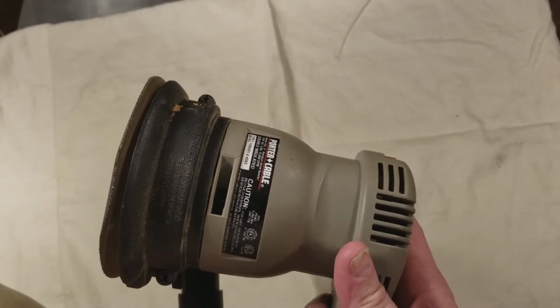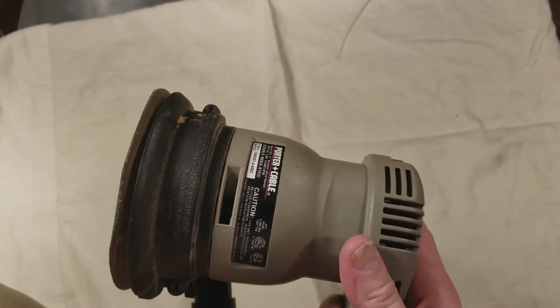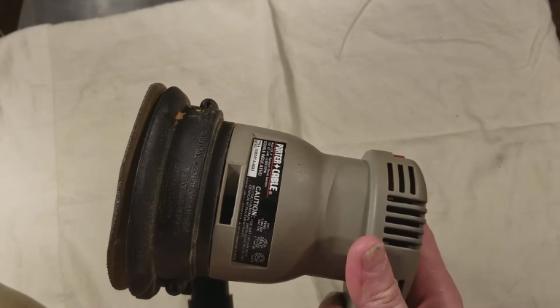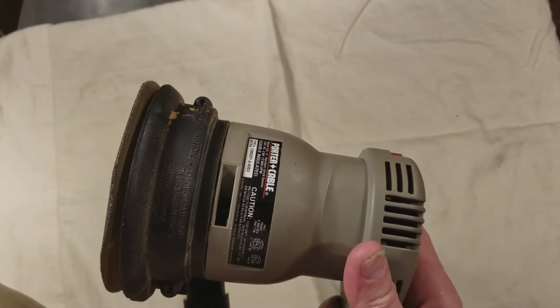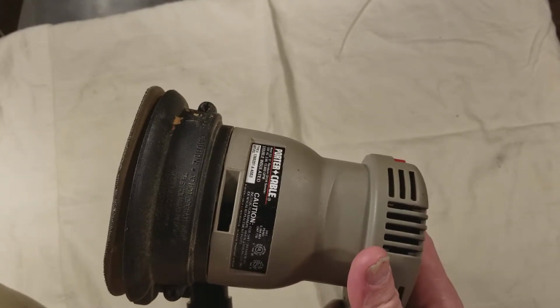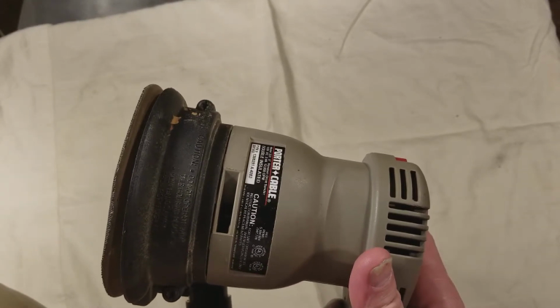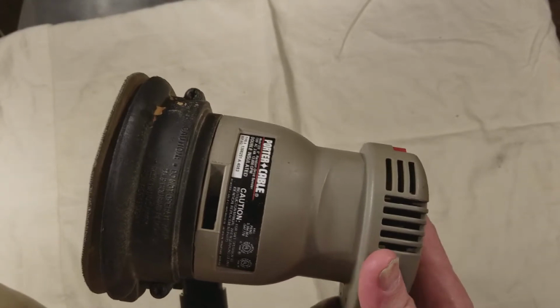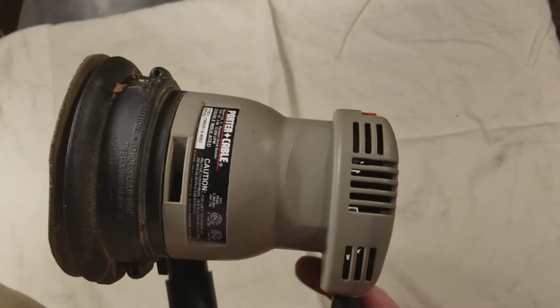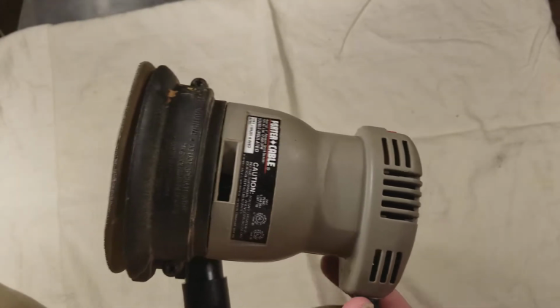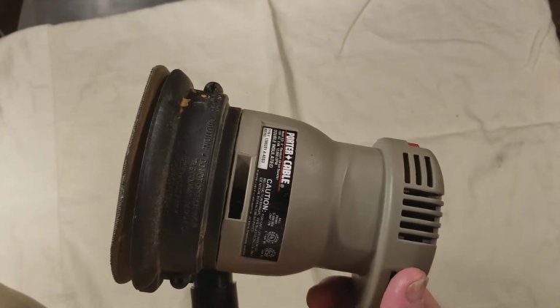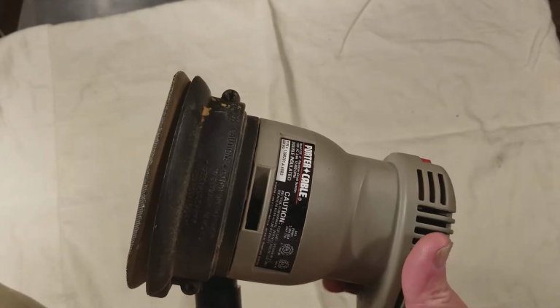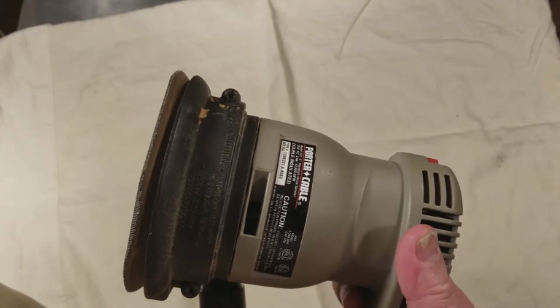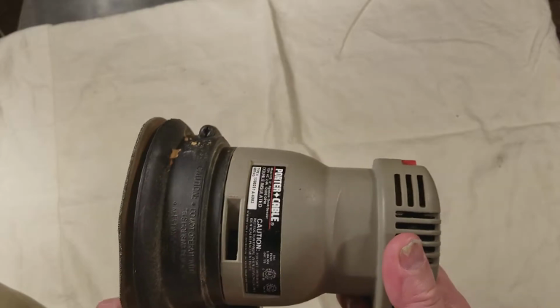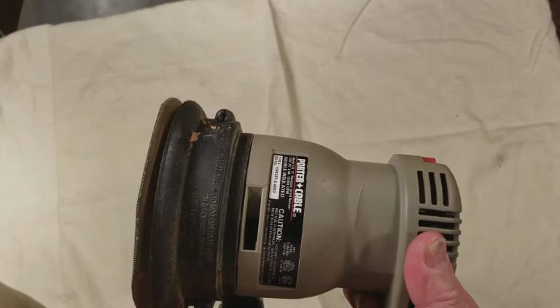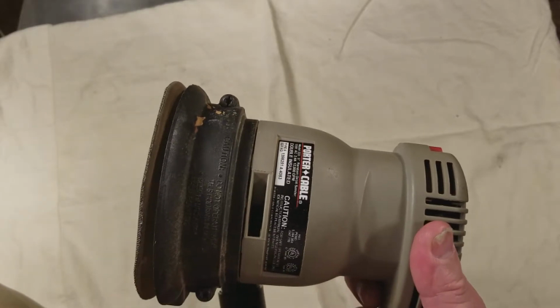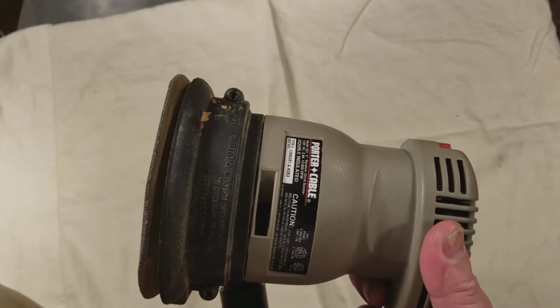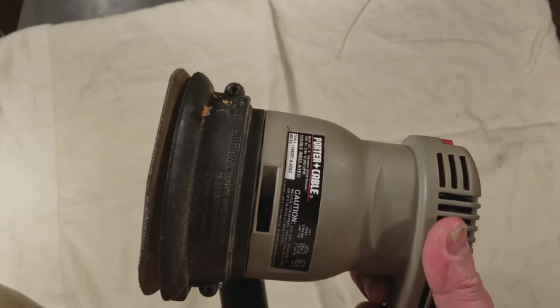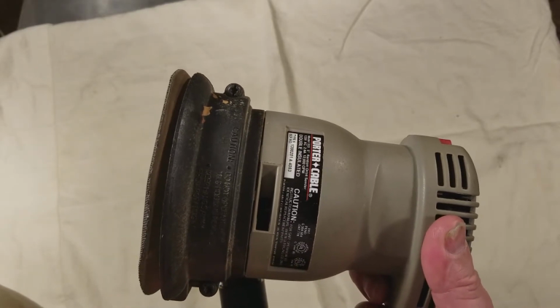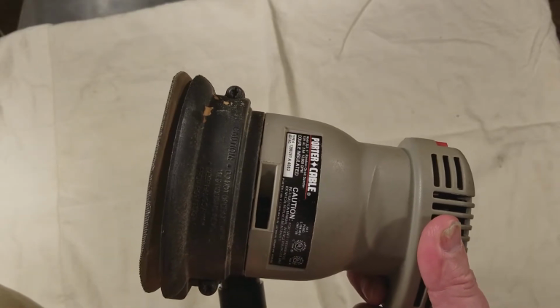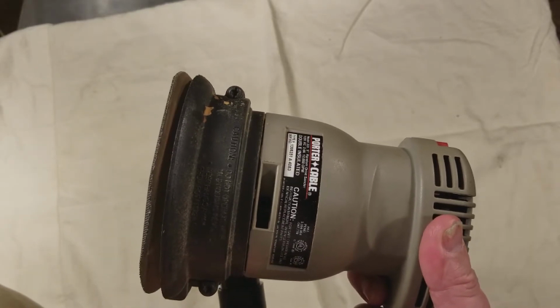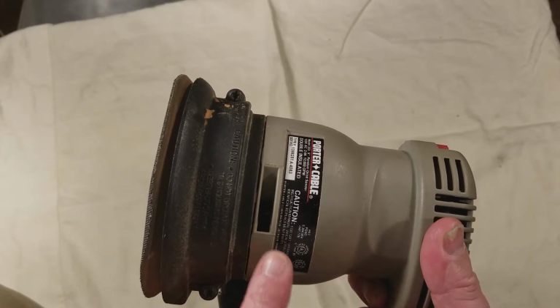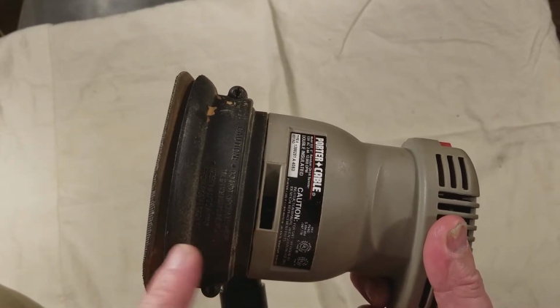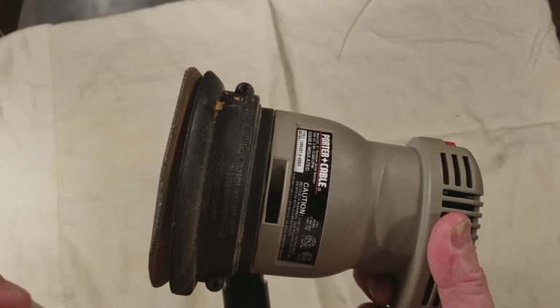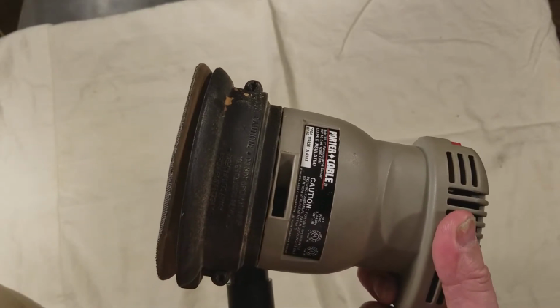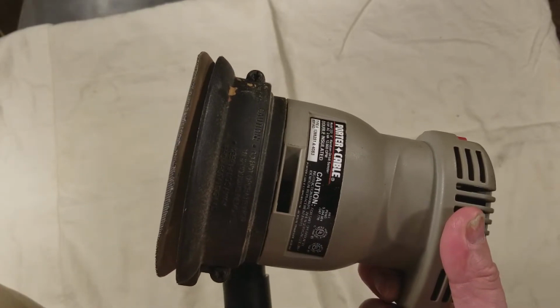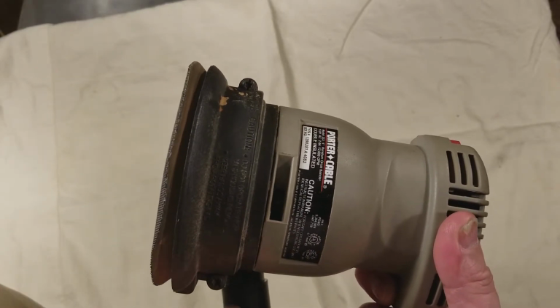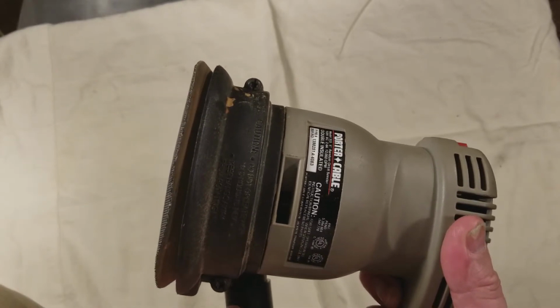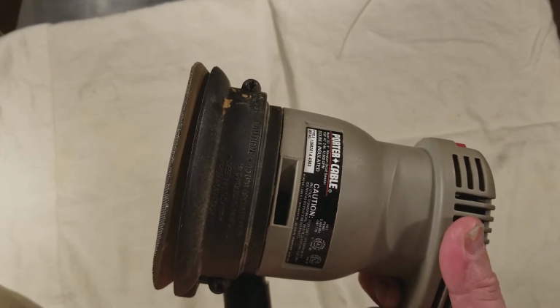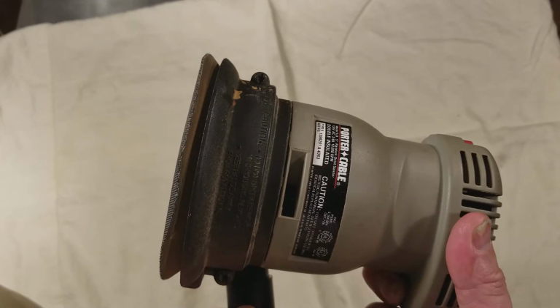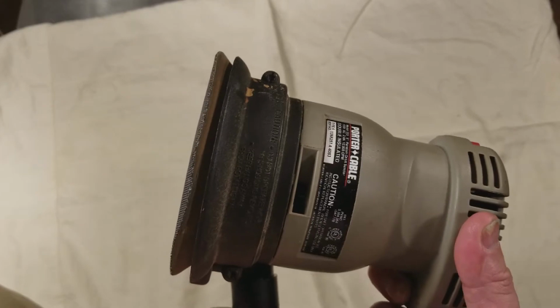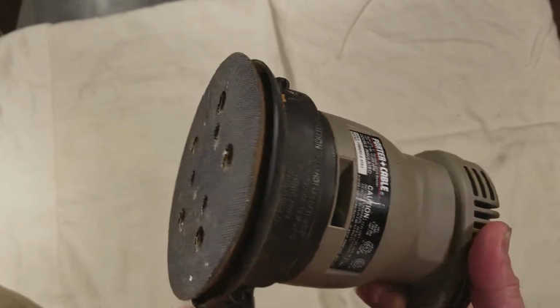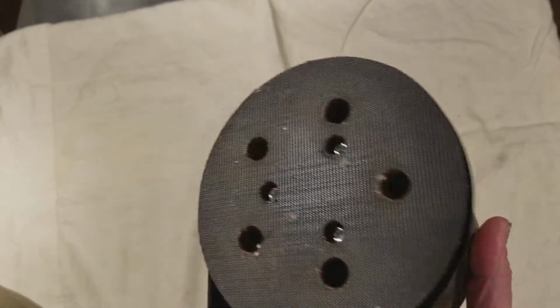It has a 2.4 amp motor, so it's pretty powerful, but it has two fans — or a double-sided fan — one for the dust extraction.